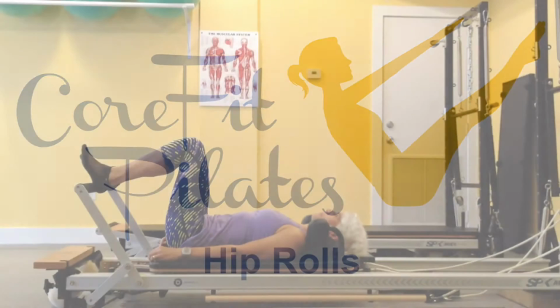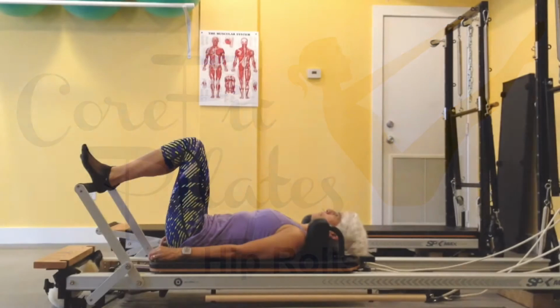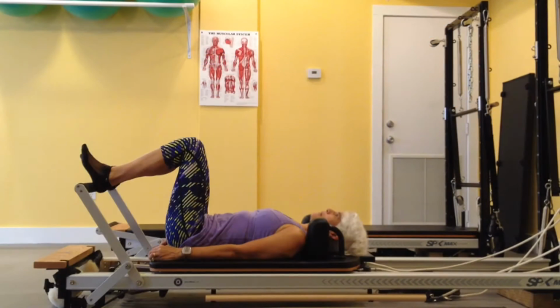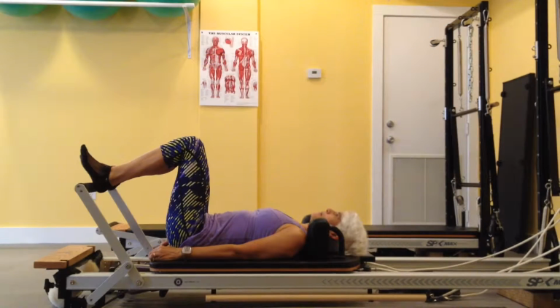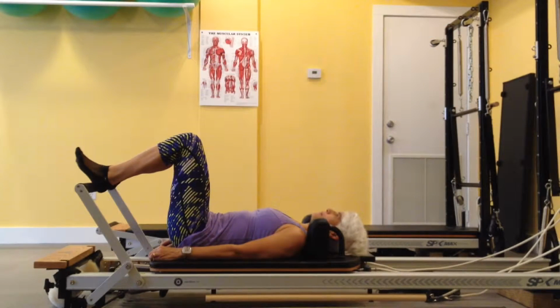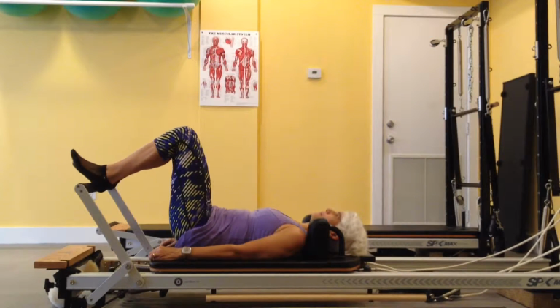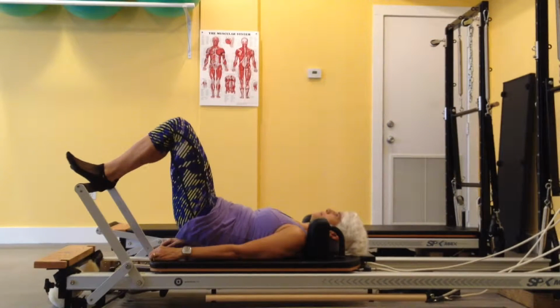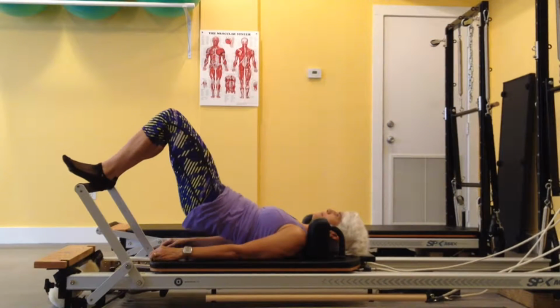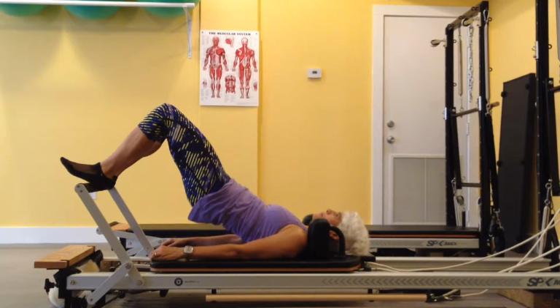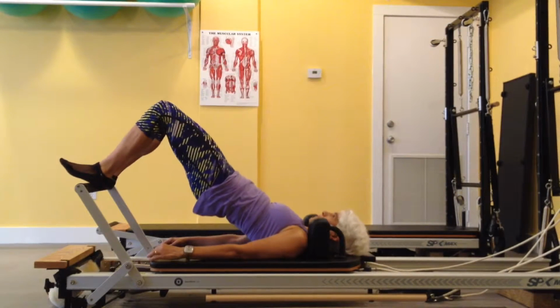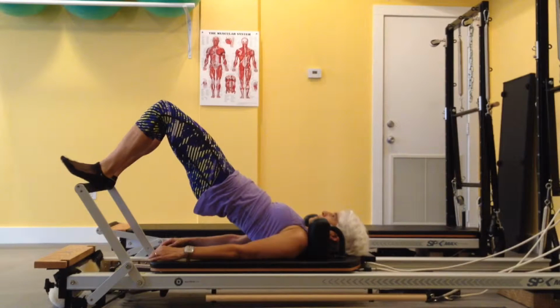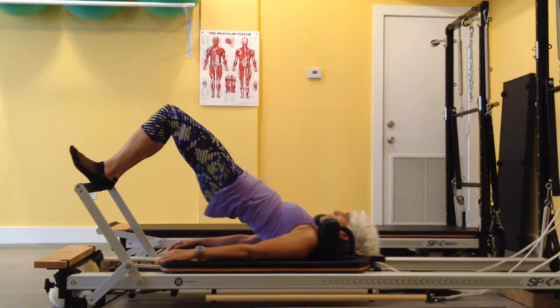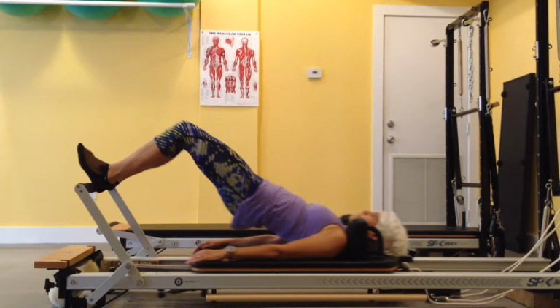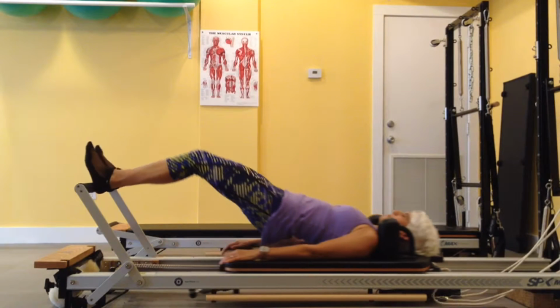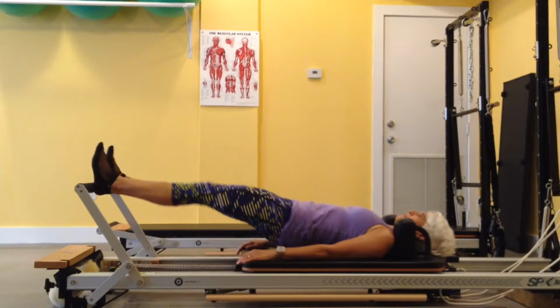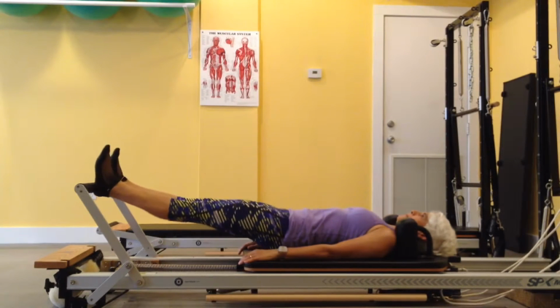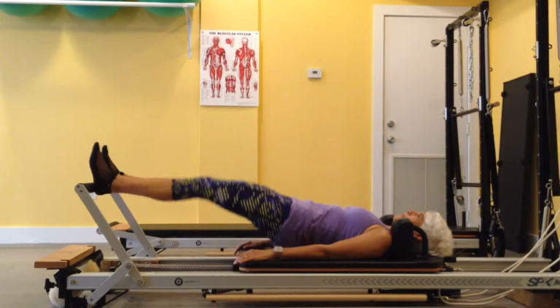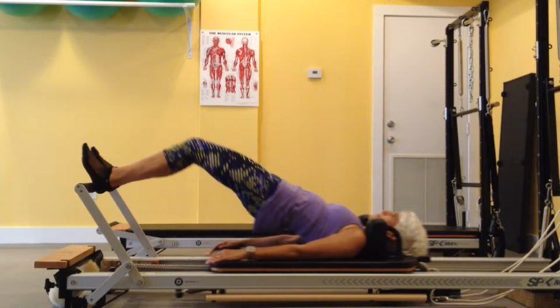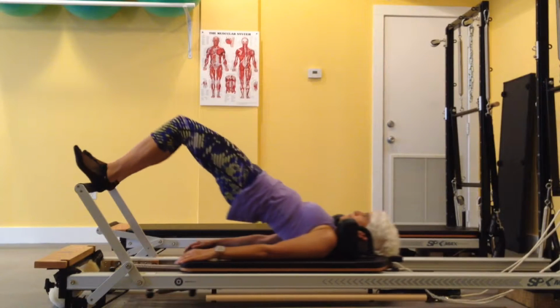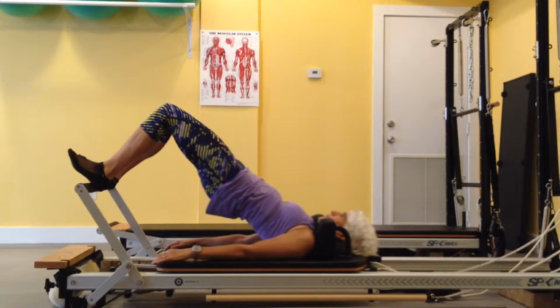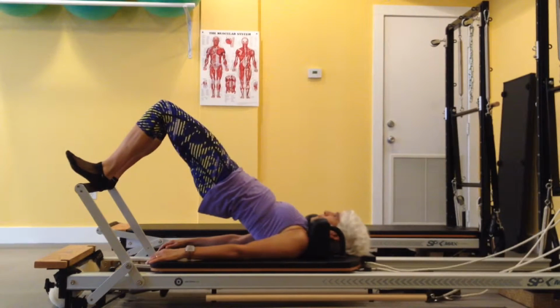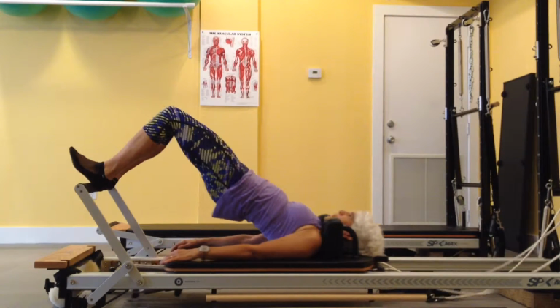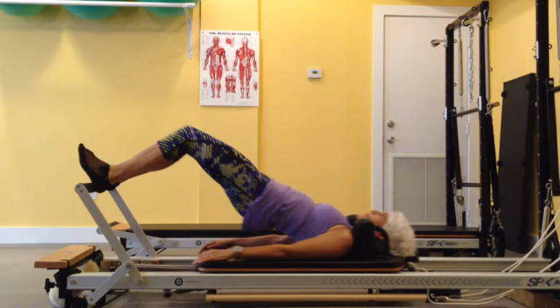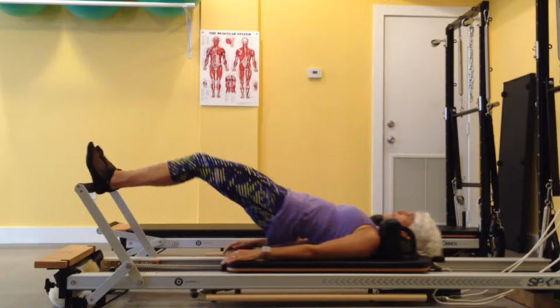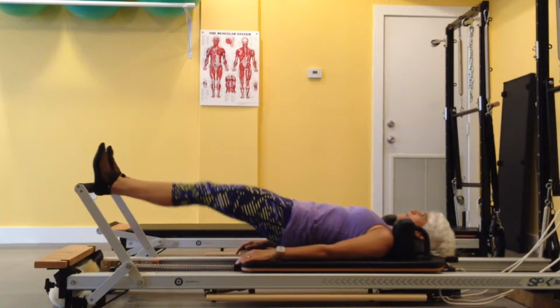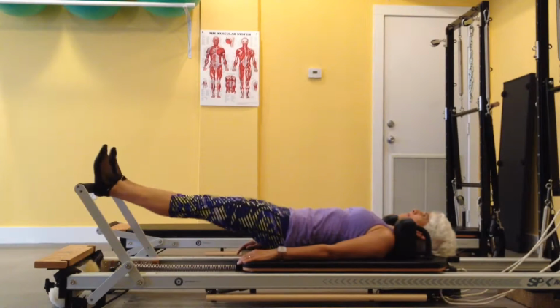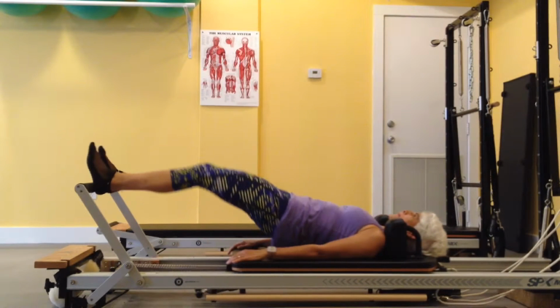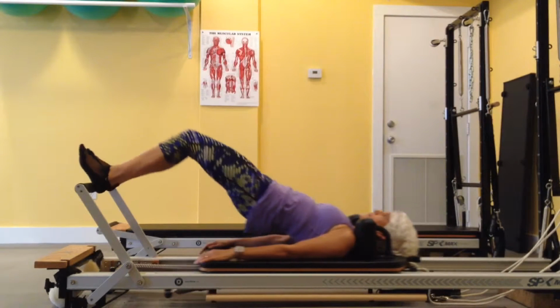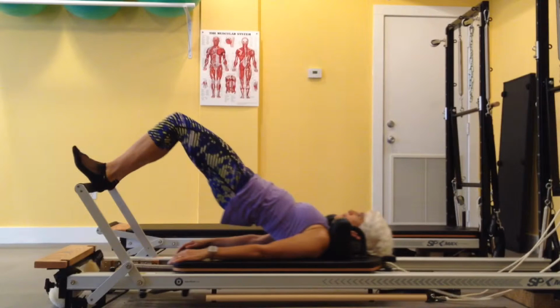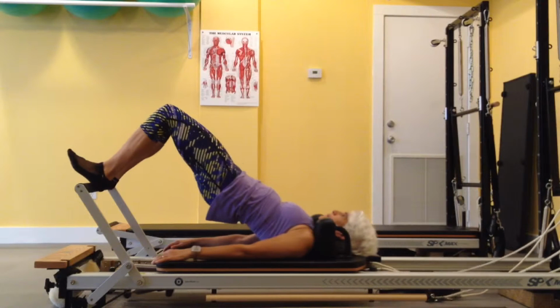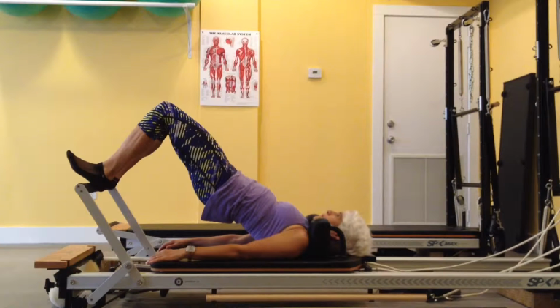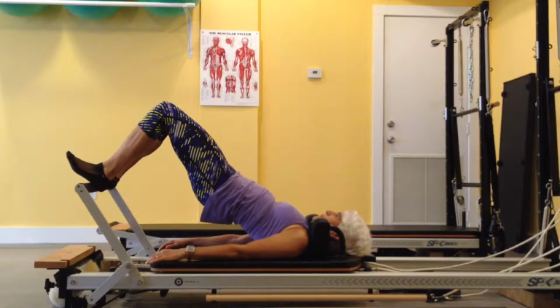Hip rolls. Starting in a neutral spine, the abs contract to flex the spine so you can roll up to the scapula, and the glutes and hamstrings contract to lift the pelvis.